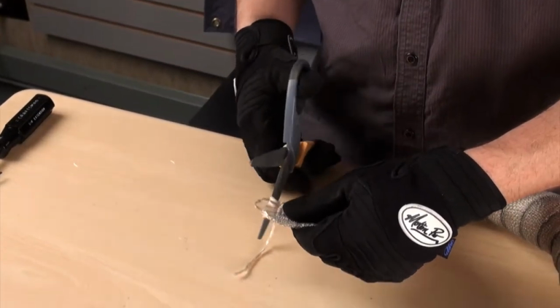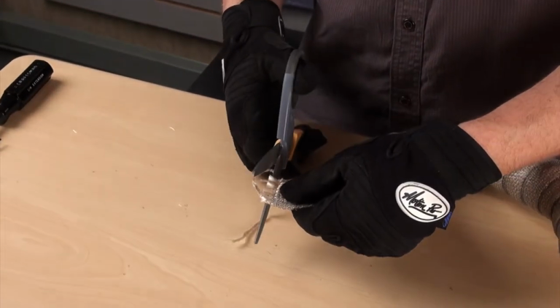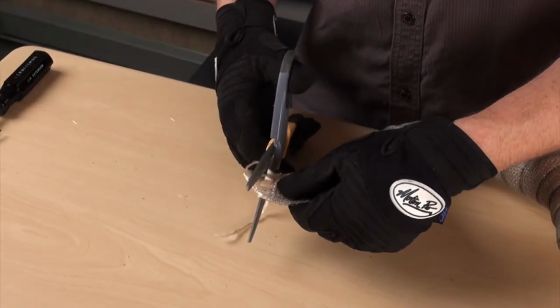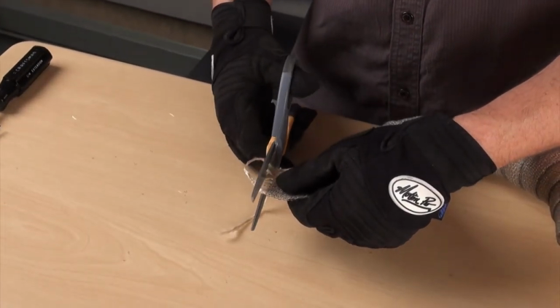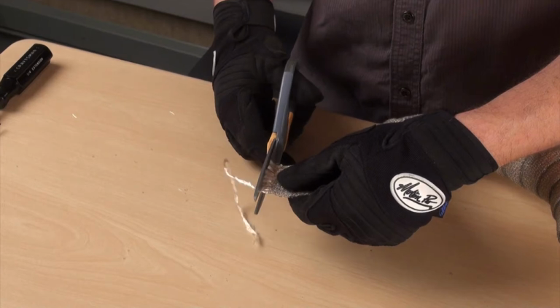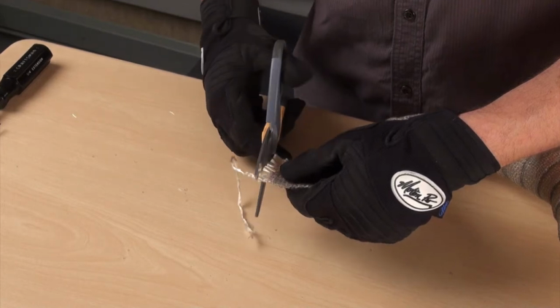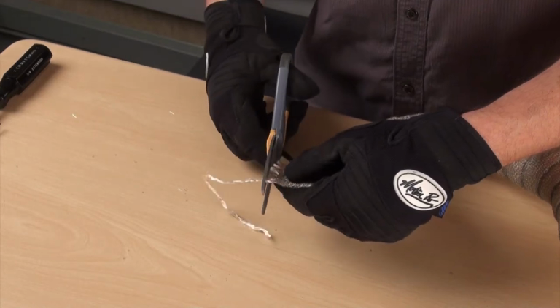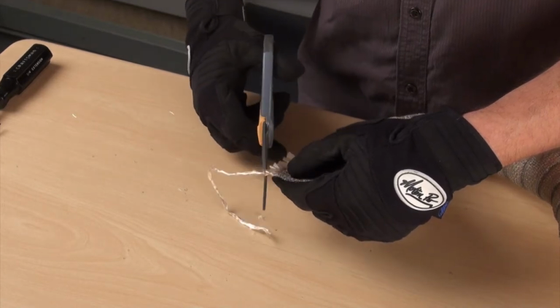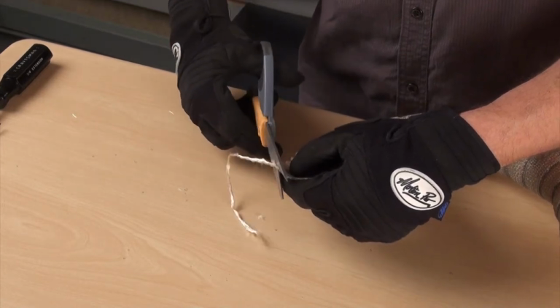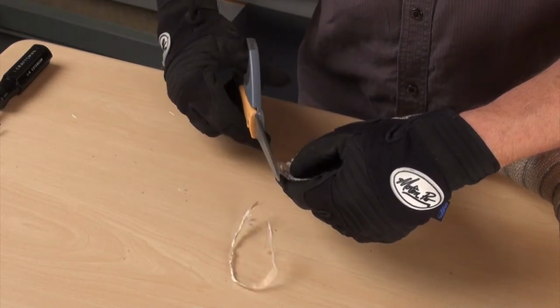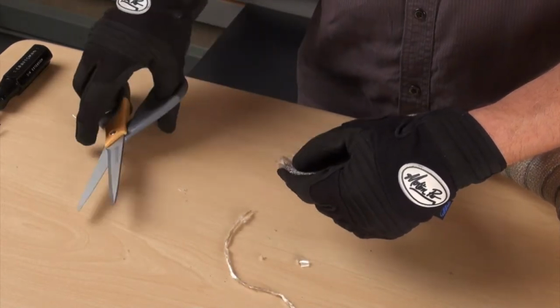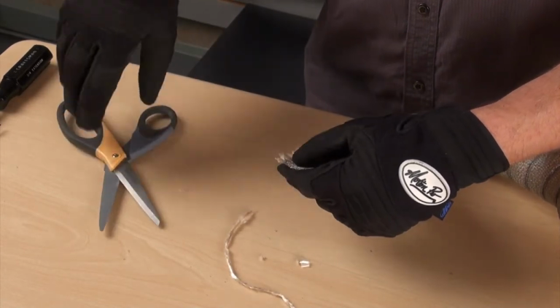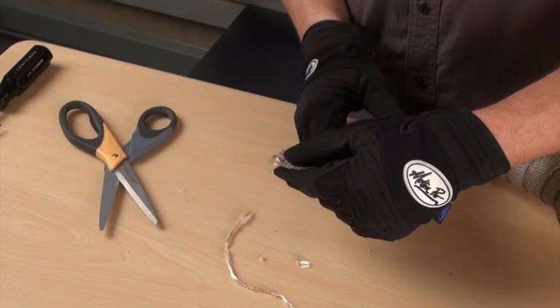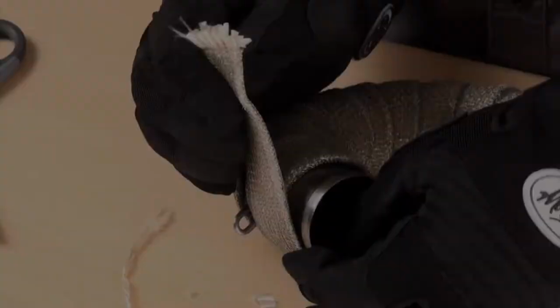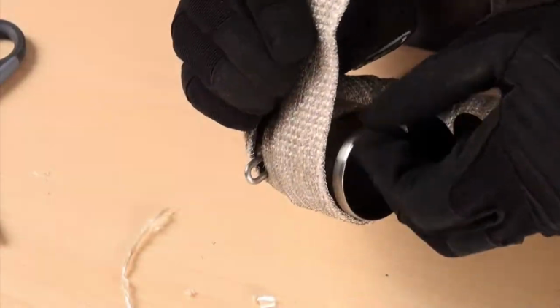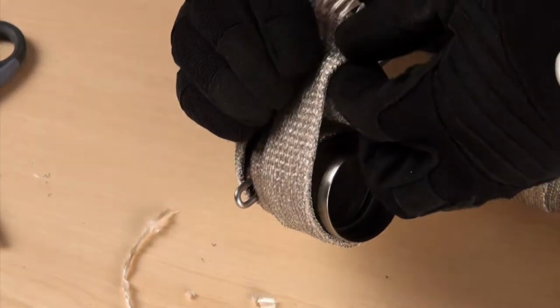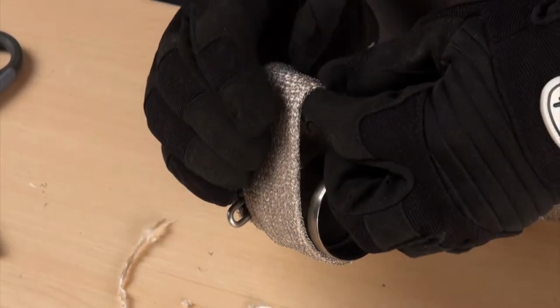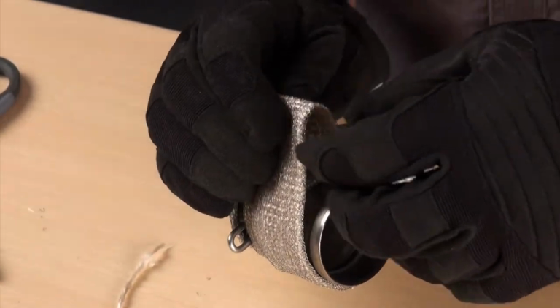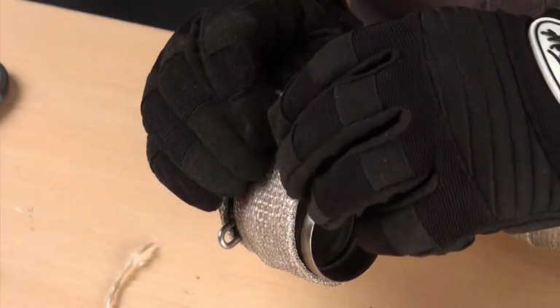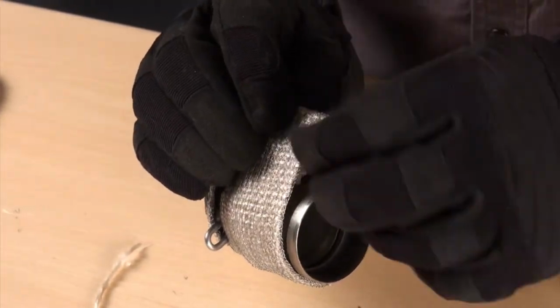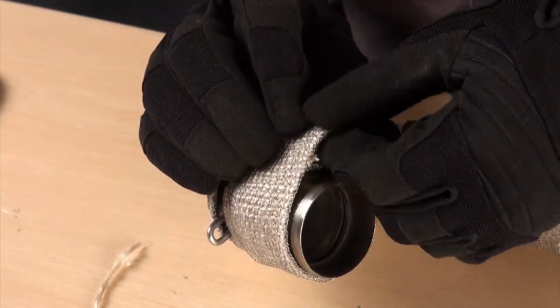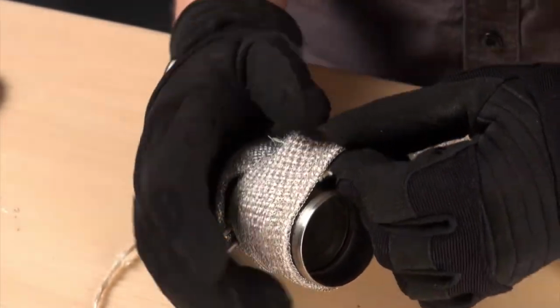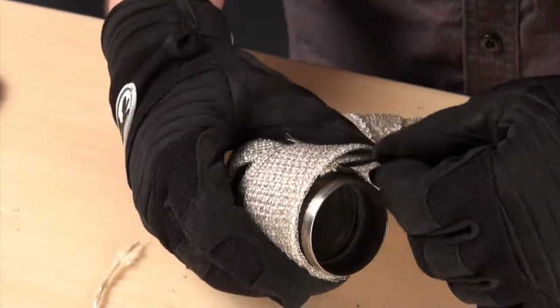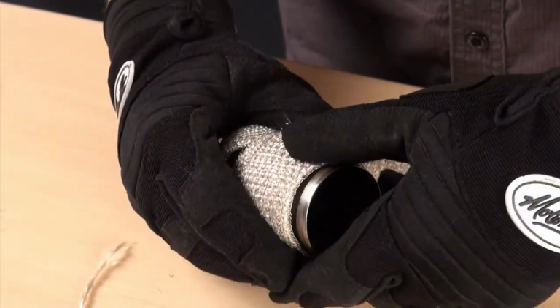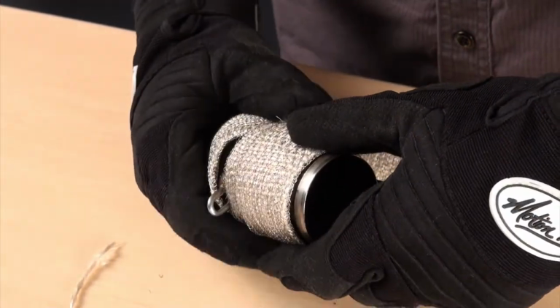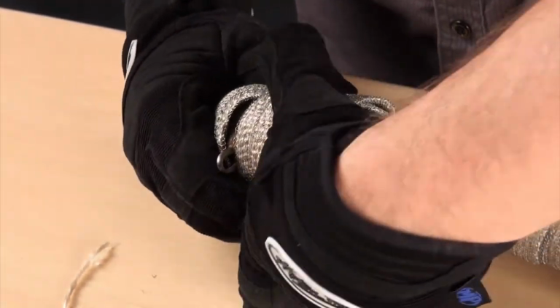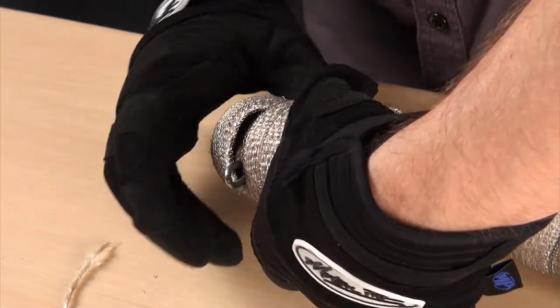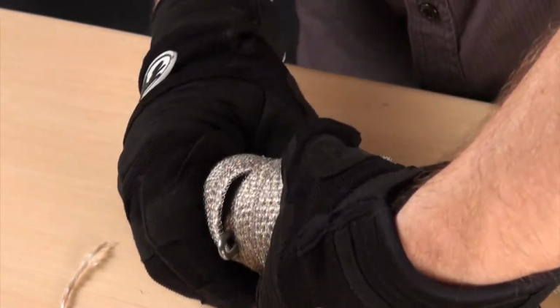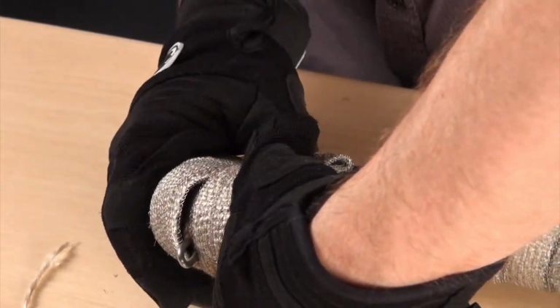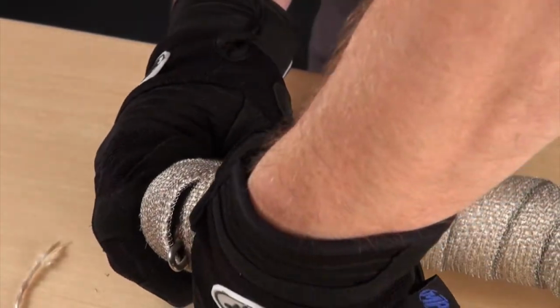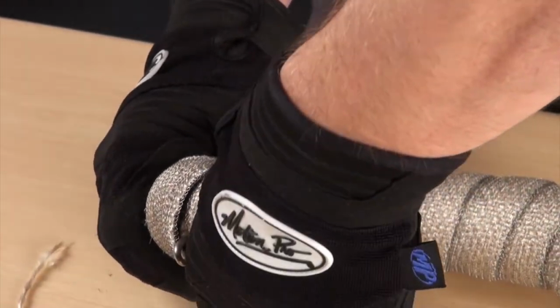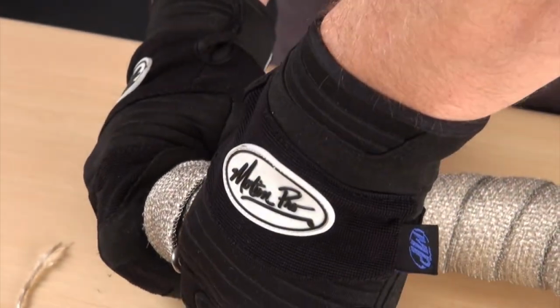Before anchoring the end of the wrap, trim off any loose fibers or excess material. When terminating the end, fold approximately a half inch of the material under and ratchet tight with your hand. This will help anchor the end of the wrap and prevent fraying.